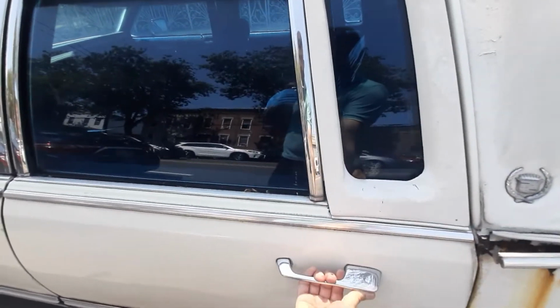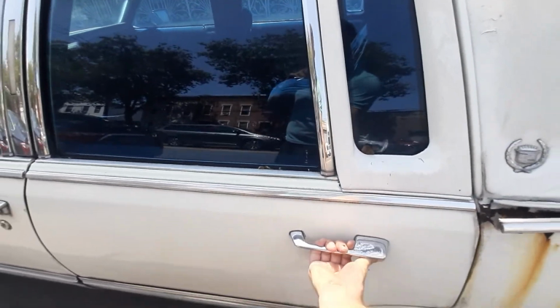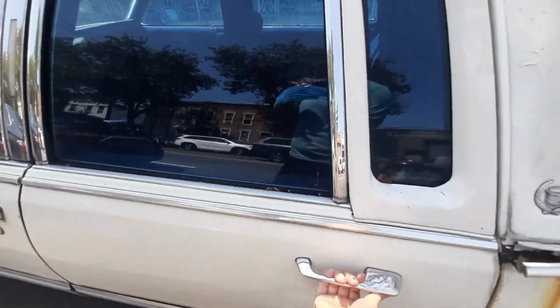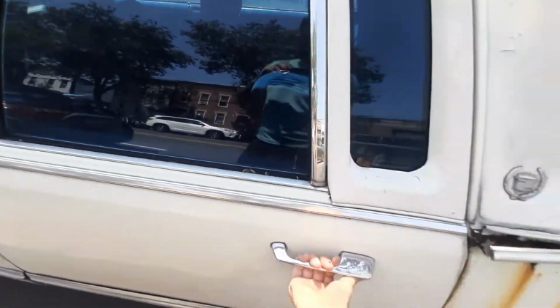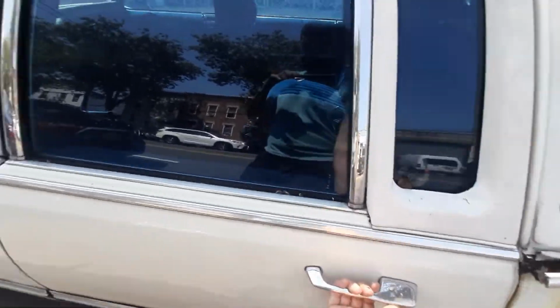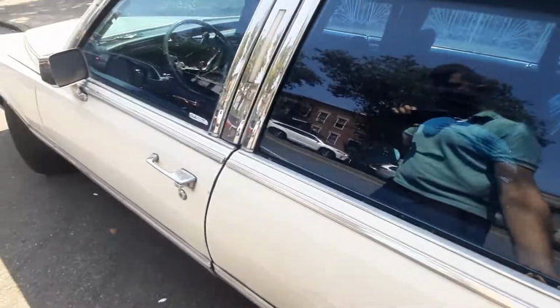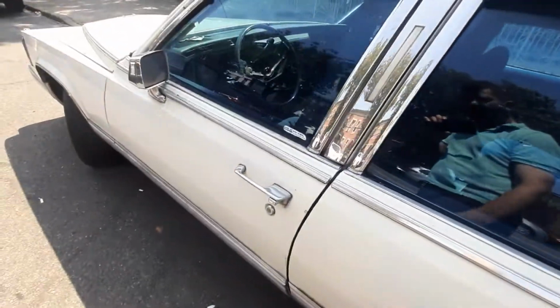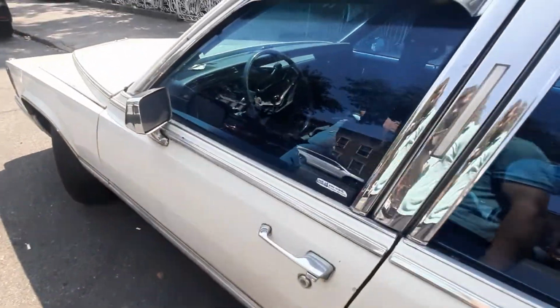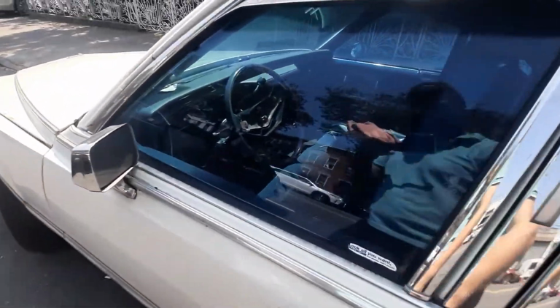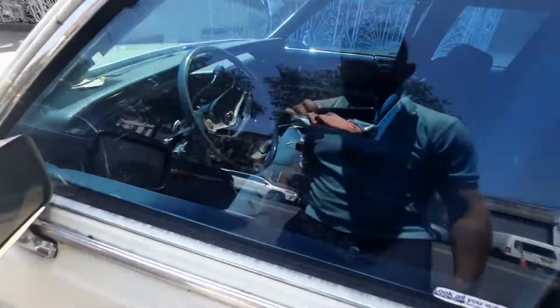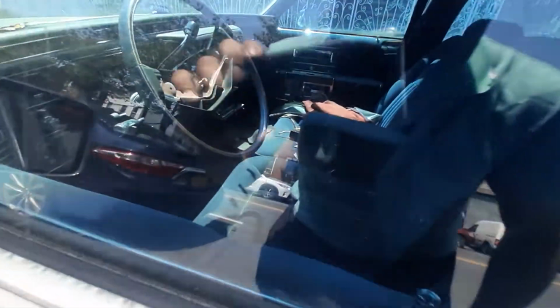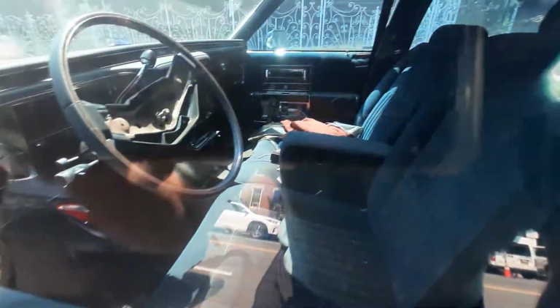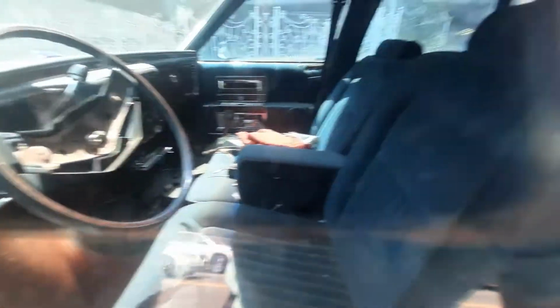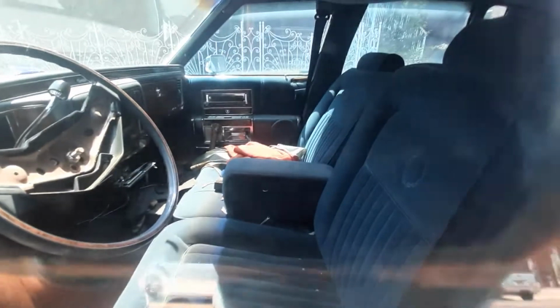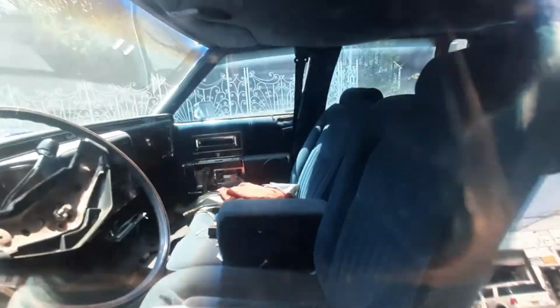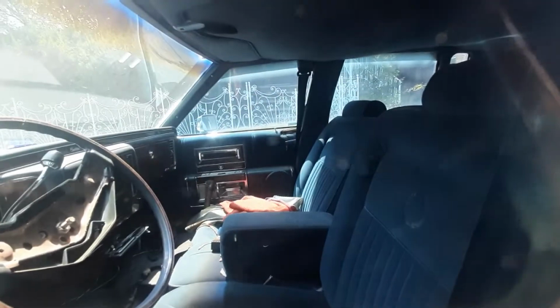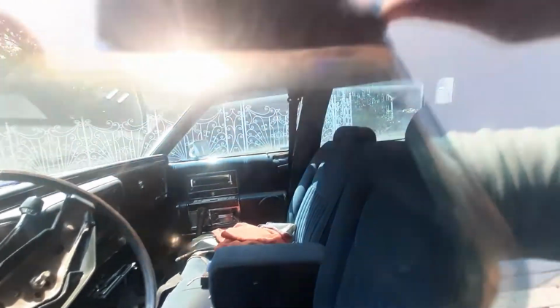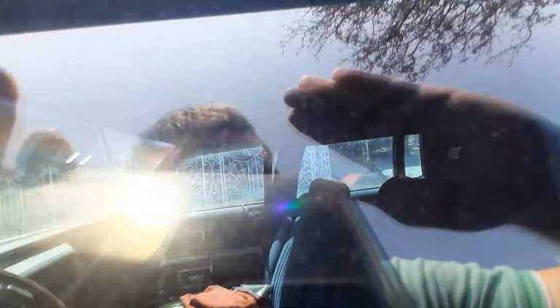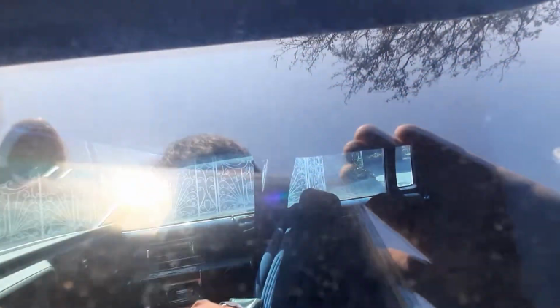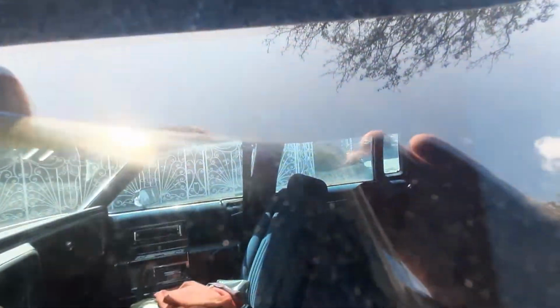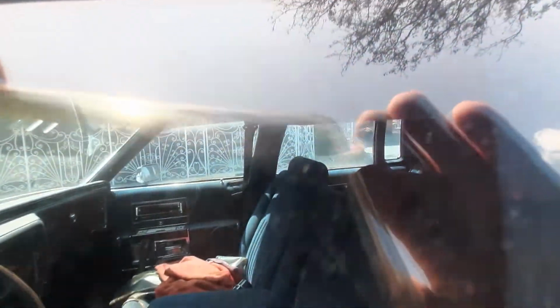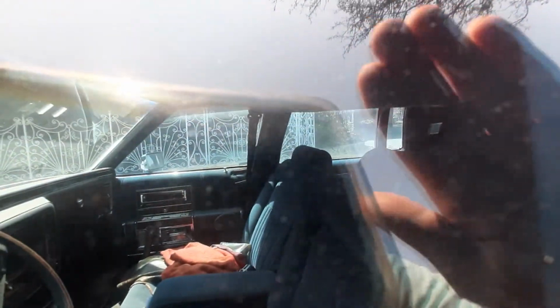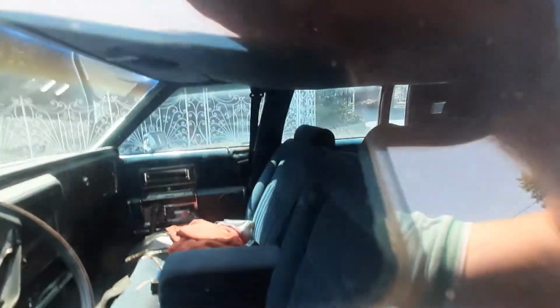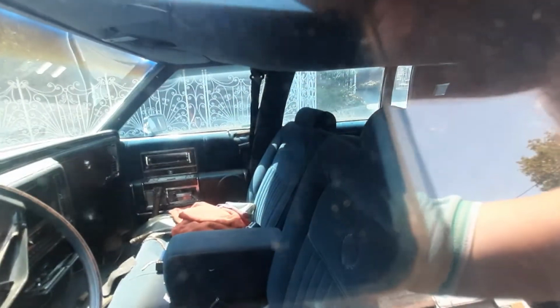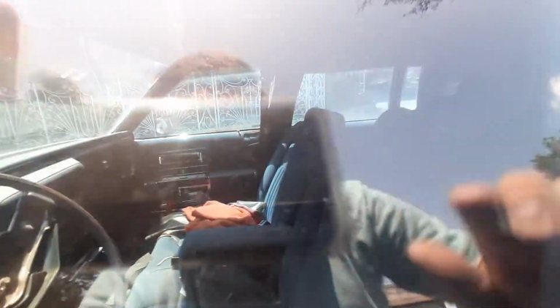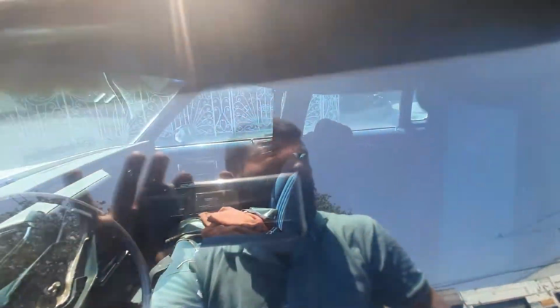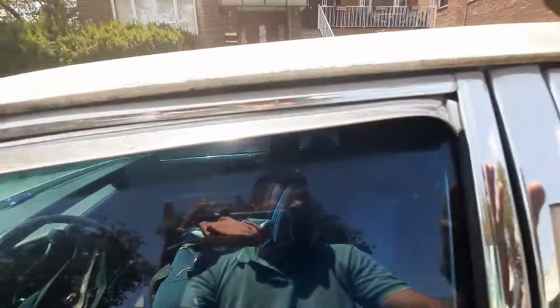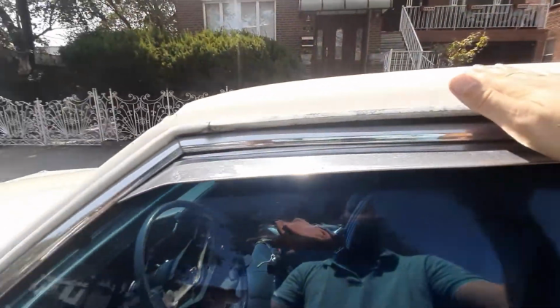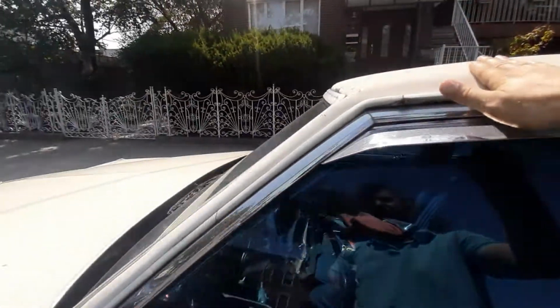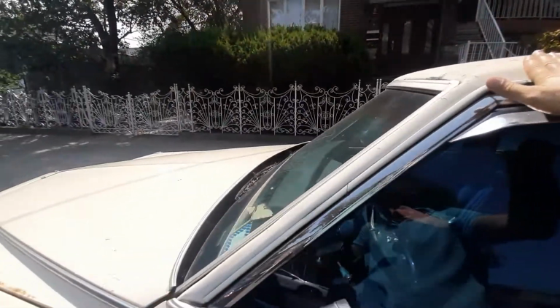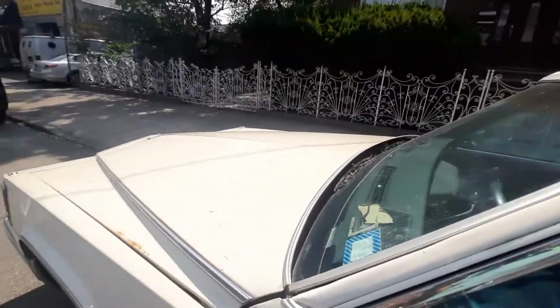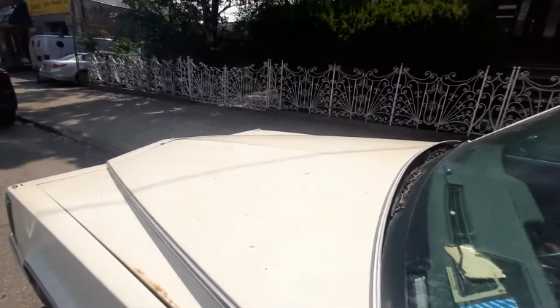Let's see if this one opens — it's parked on the street. It's closed. But the headliner, you cannot see it inside, but it's sagging. A lot of work.